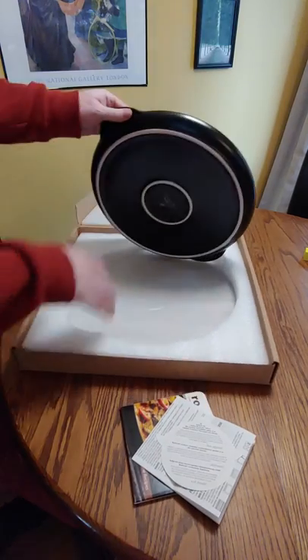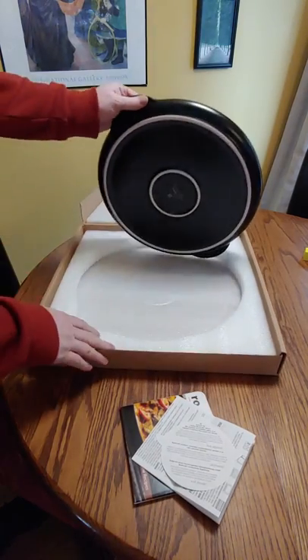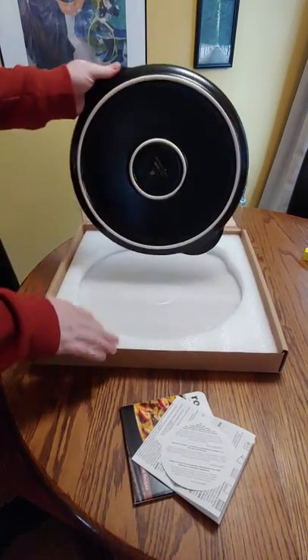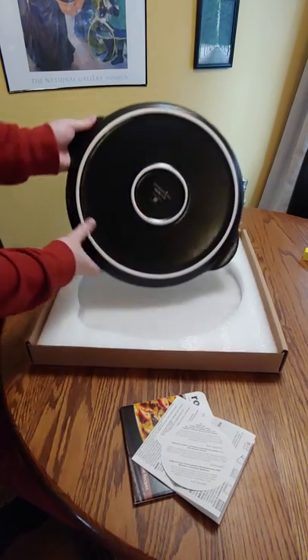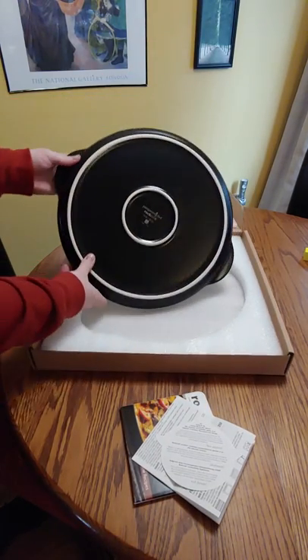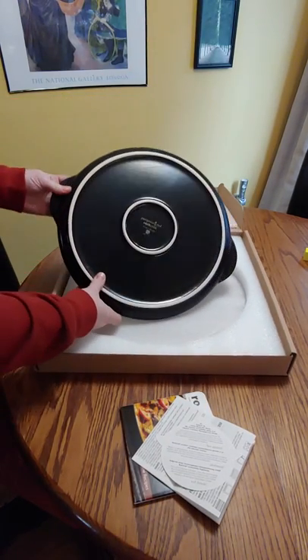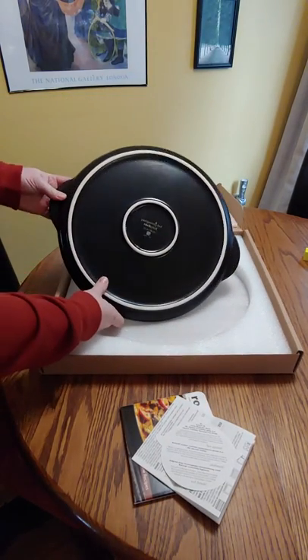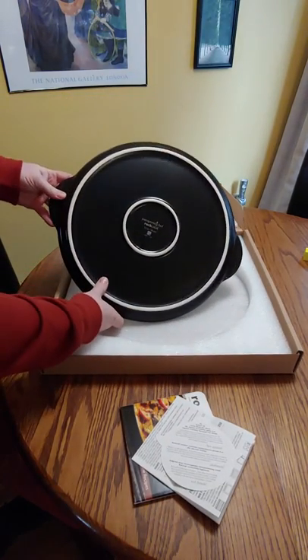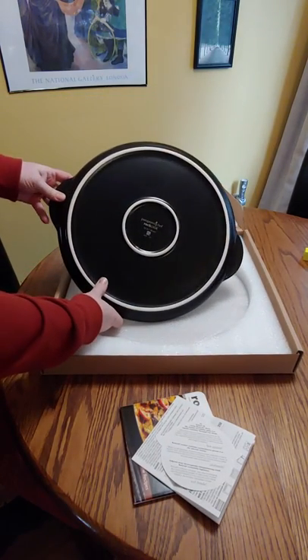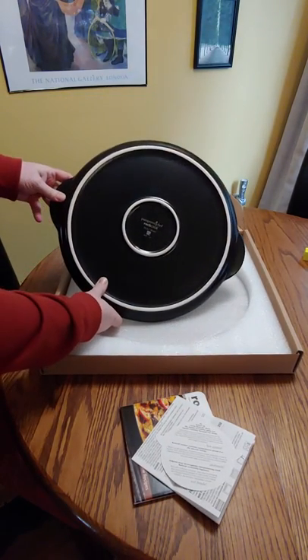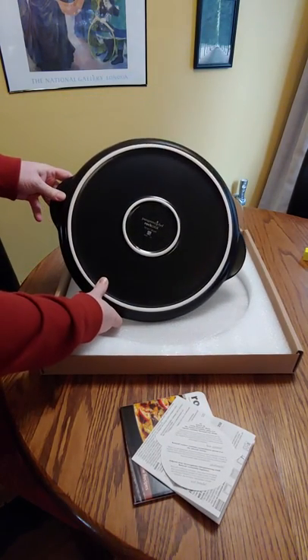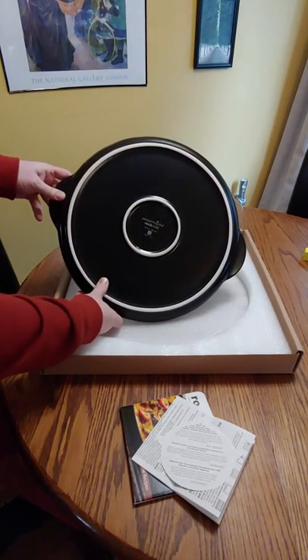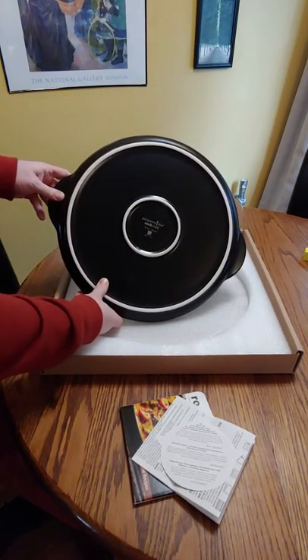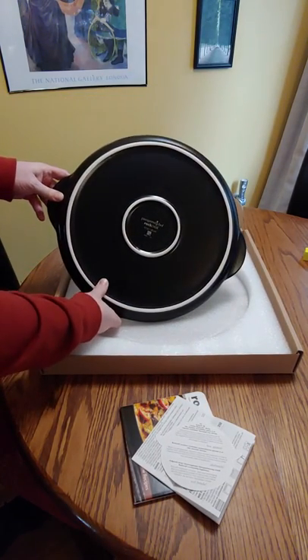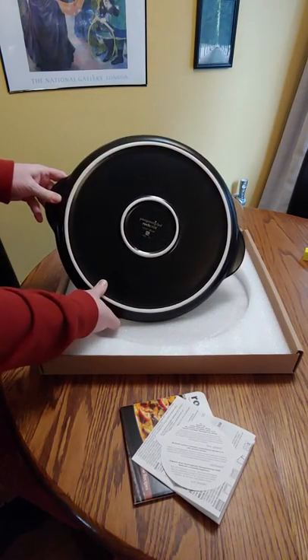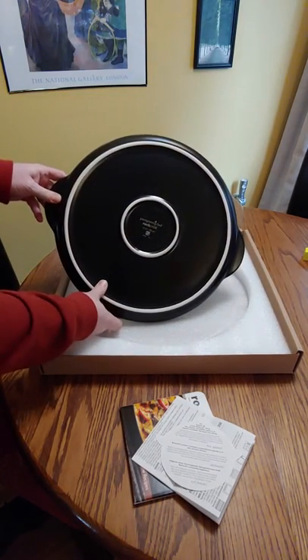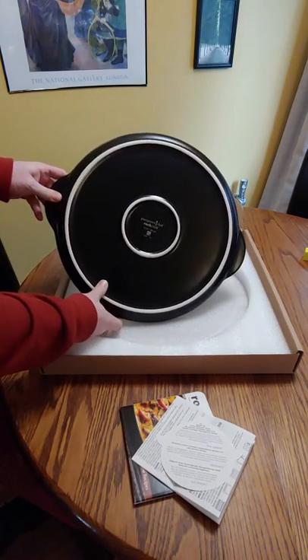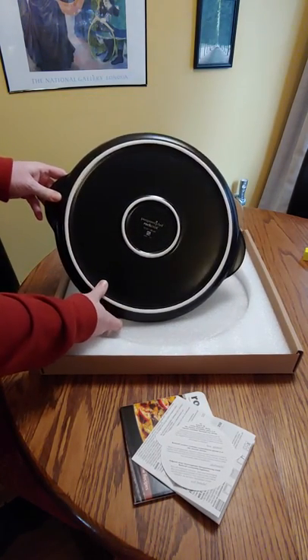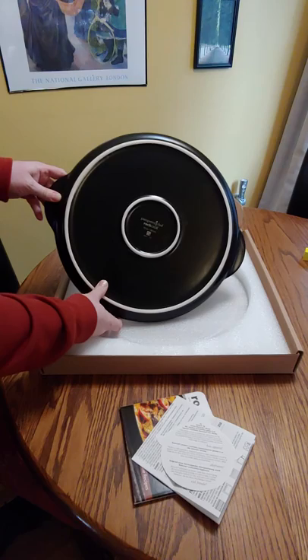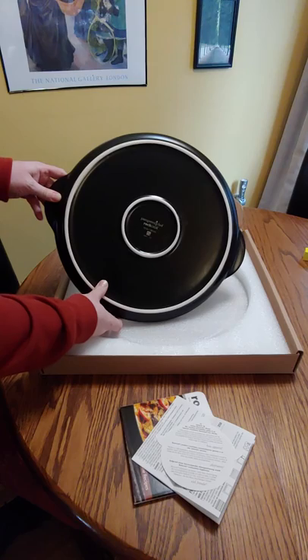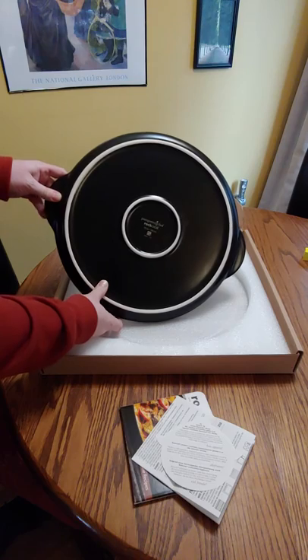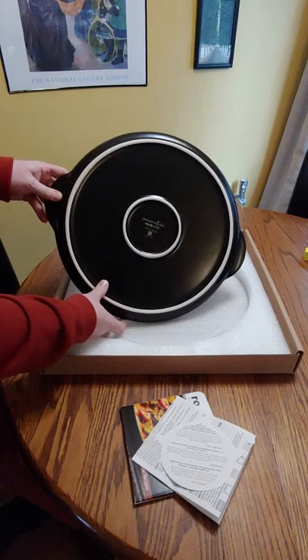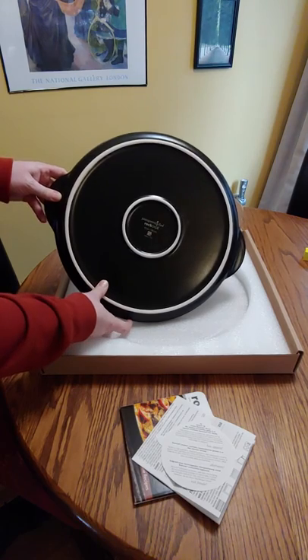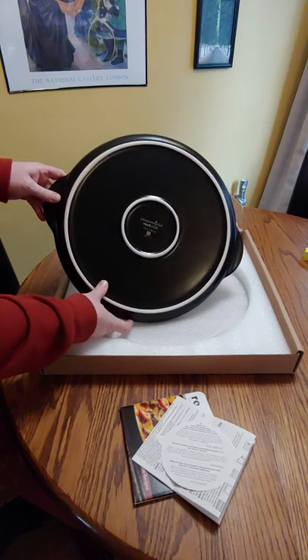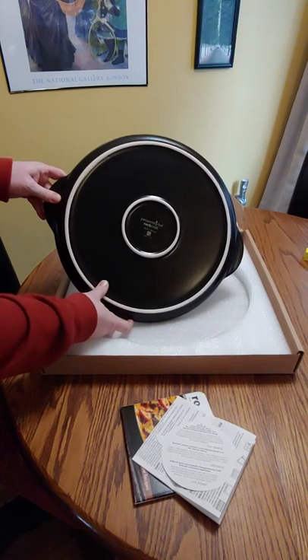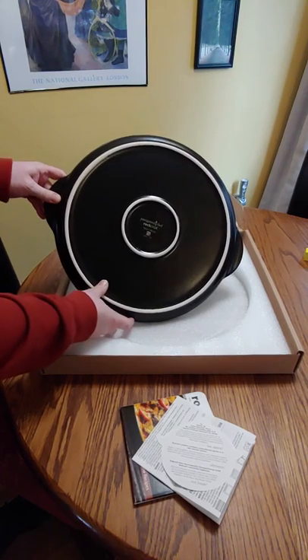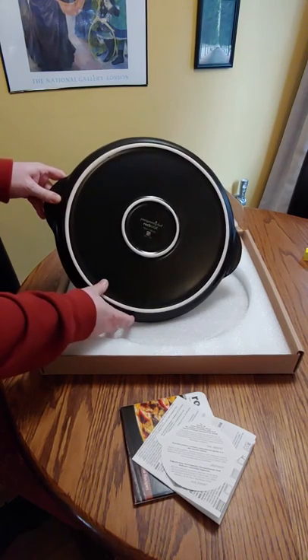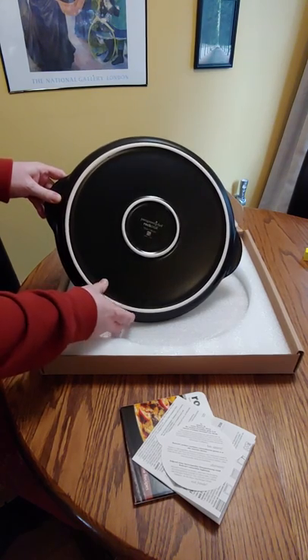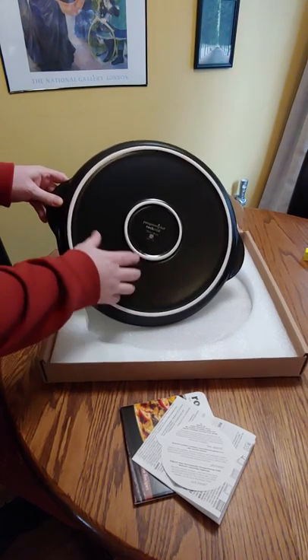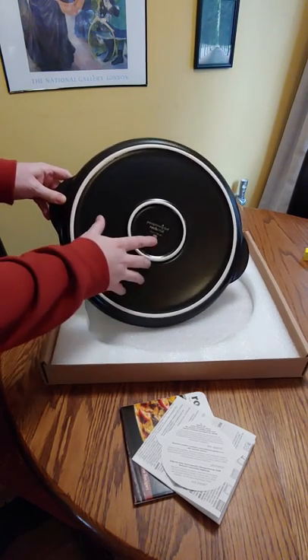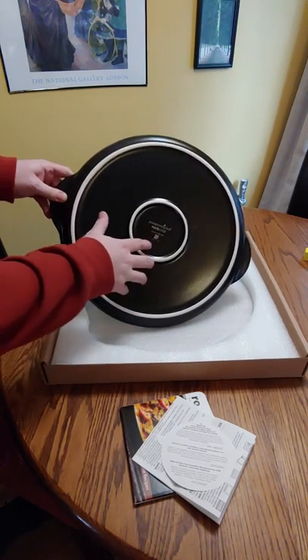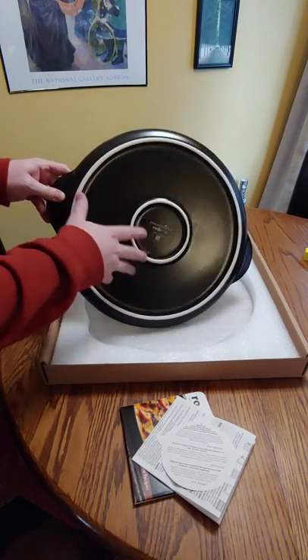Here's the back side of it. As you can see, it is a Pampered Chef Rock Croc 15-inch stone, and this one was made in Korea.